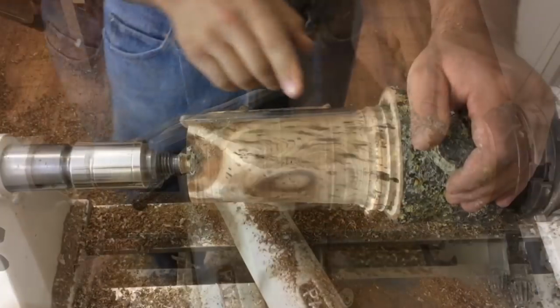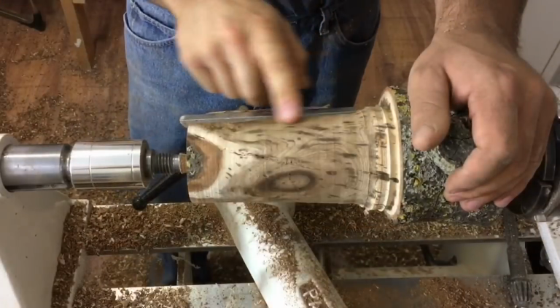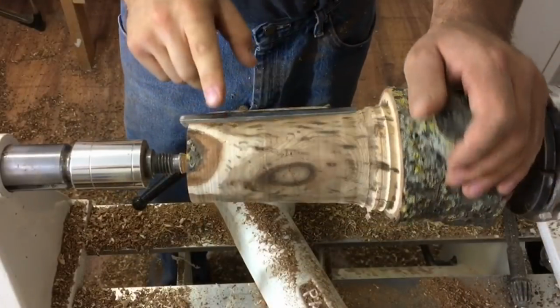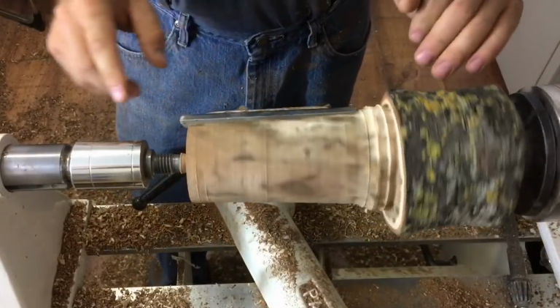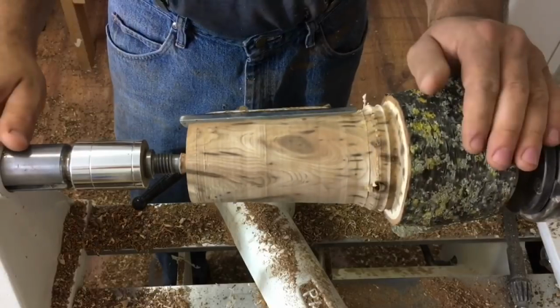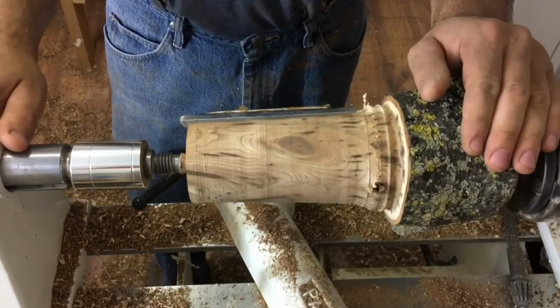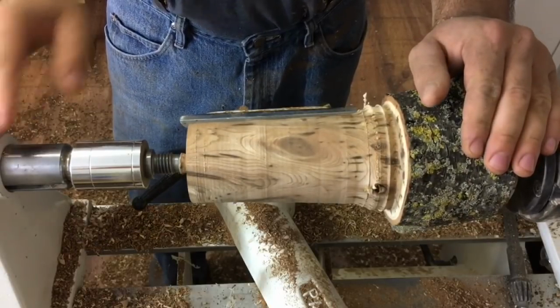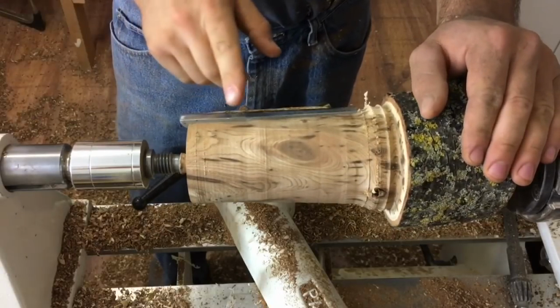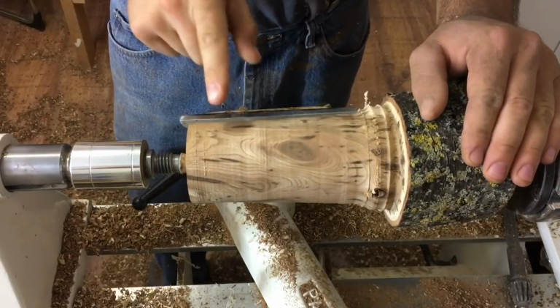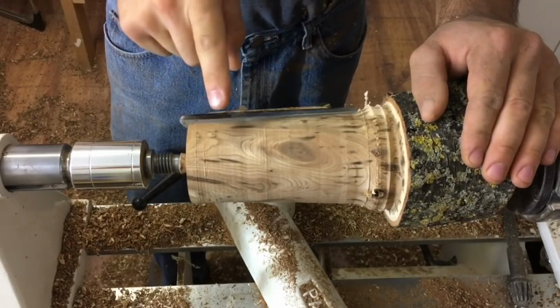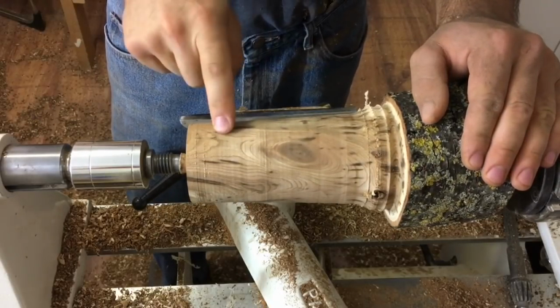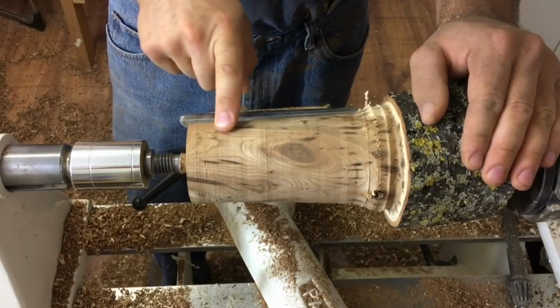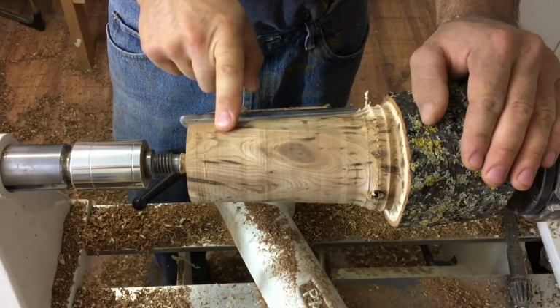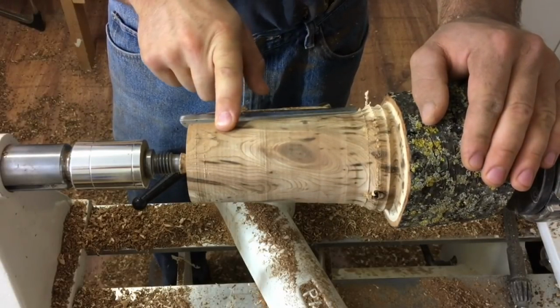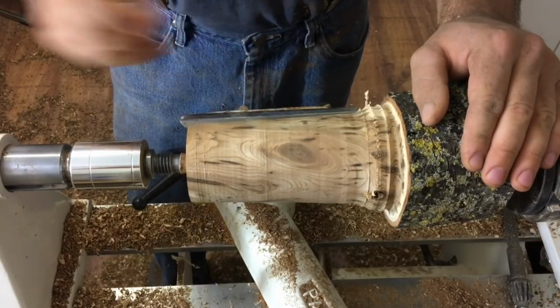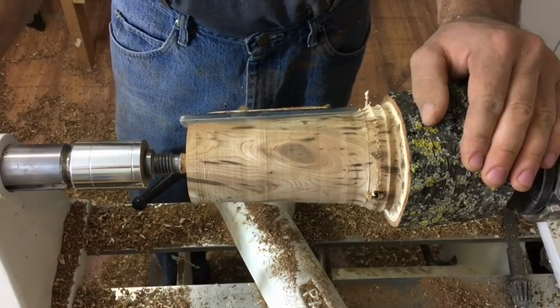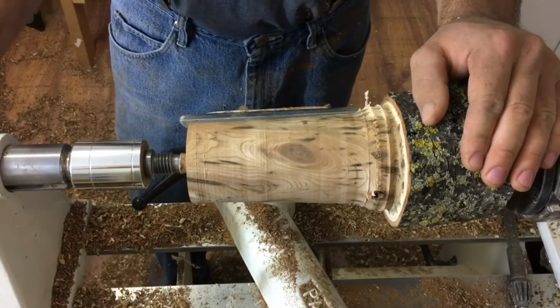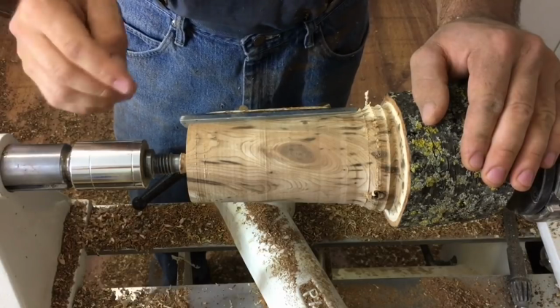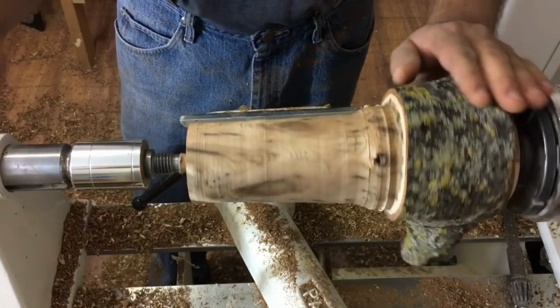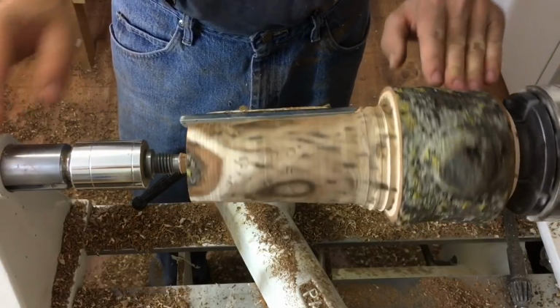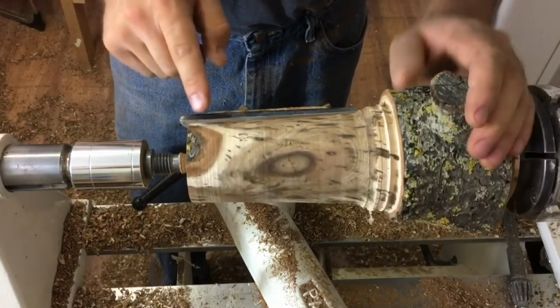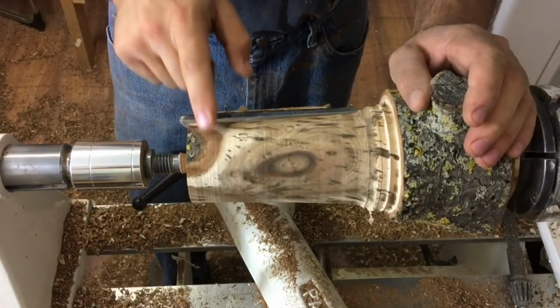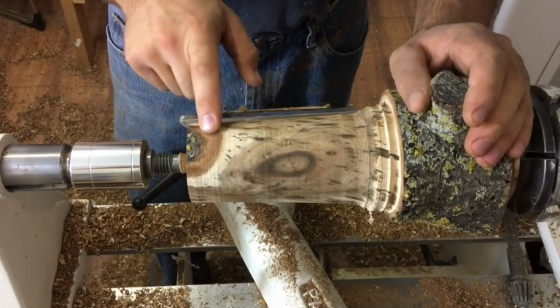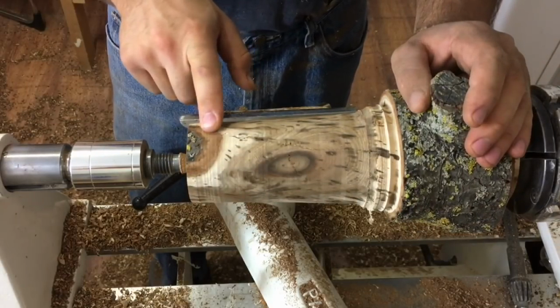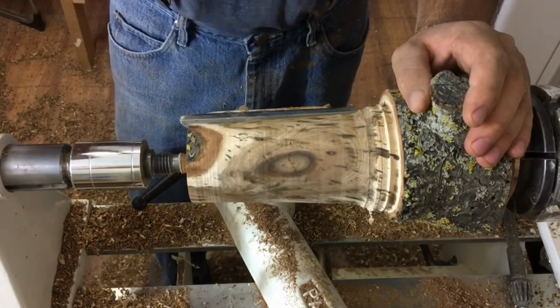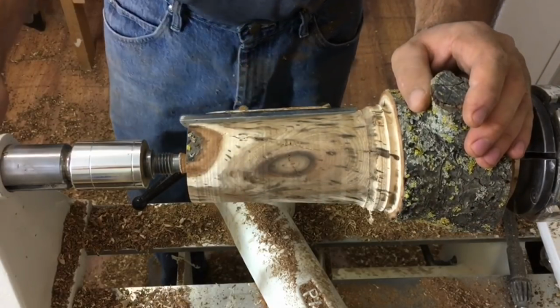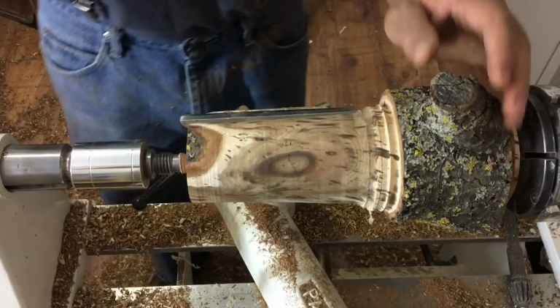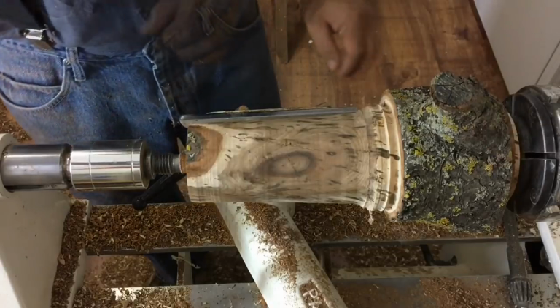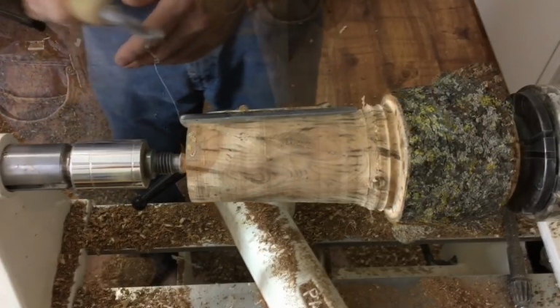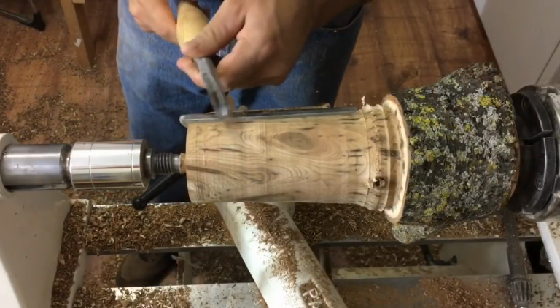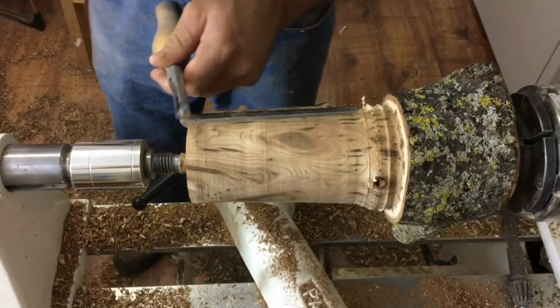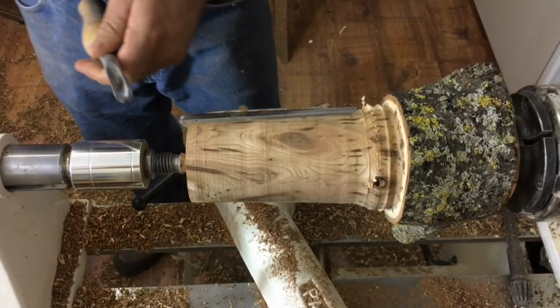Now we've got the cylinder mostly roughed out. Next thing we're going to do is start the cup shape of the goblet so we know what to aim for when hollowing the inside. I don't know if we'll be able to keep this bark, but we'll just see as we turn. Switching over to the spindle gouge.